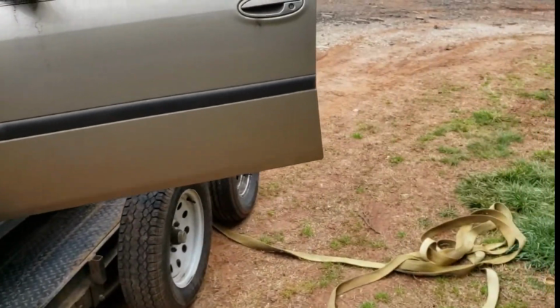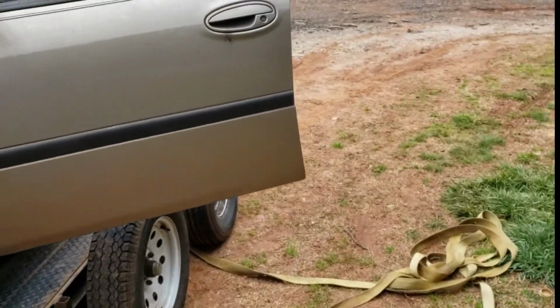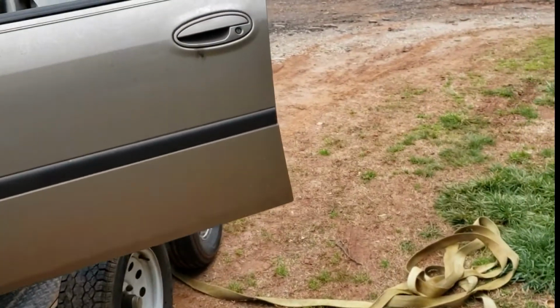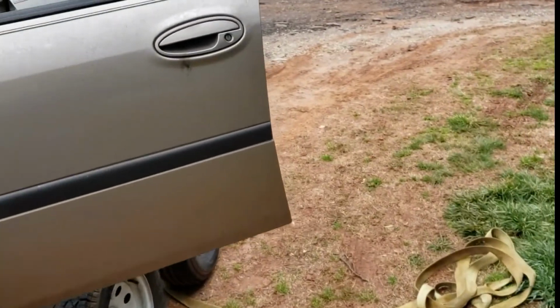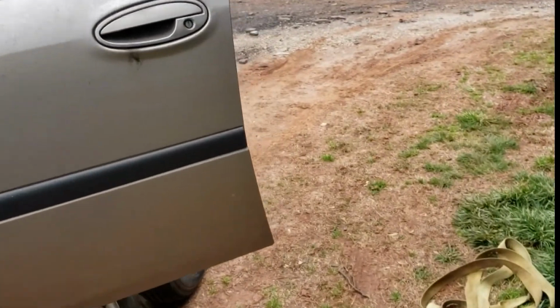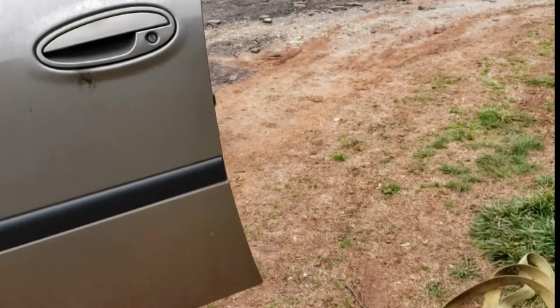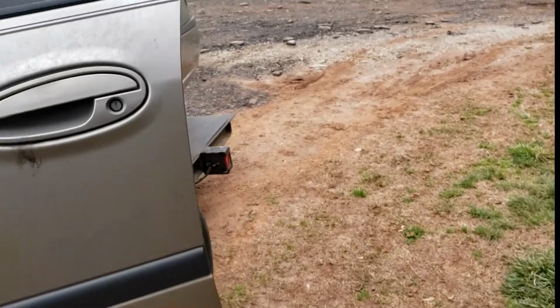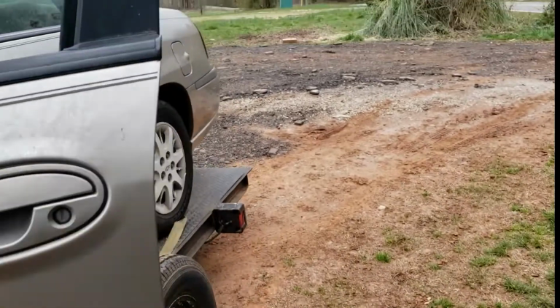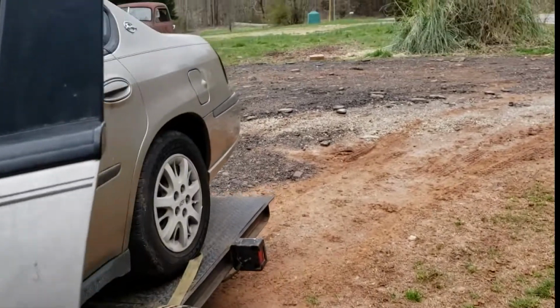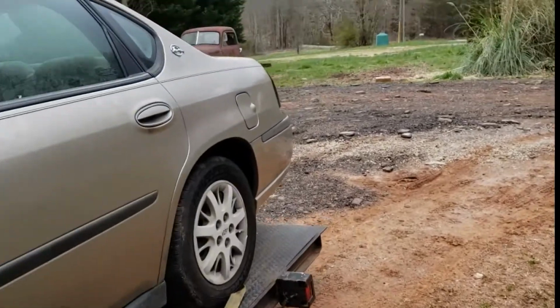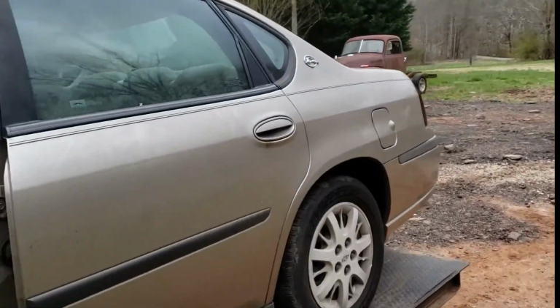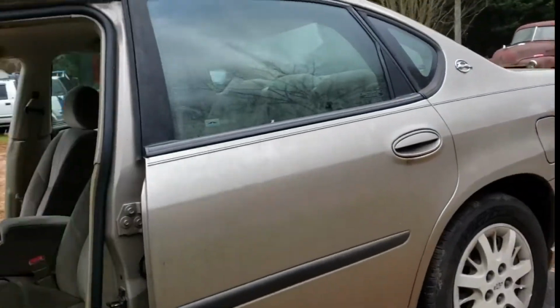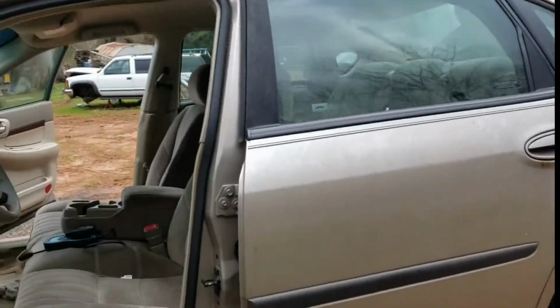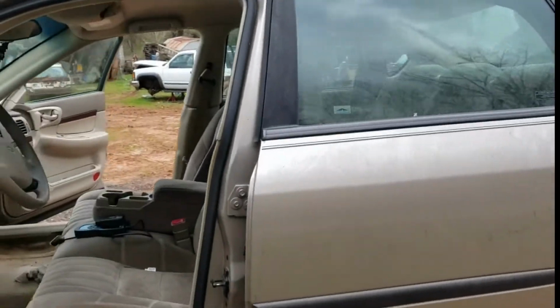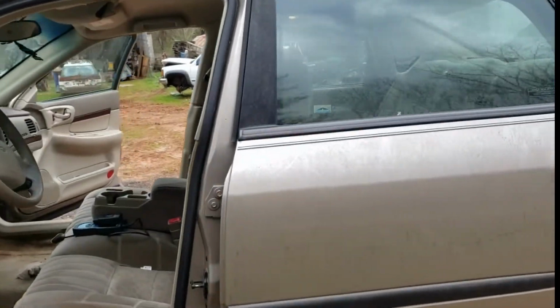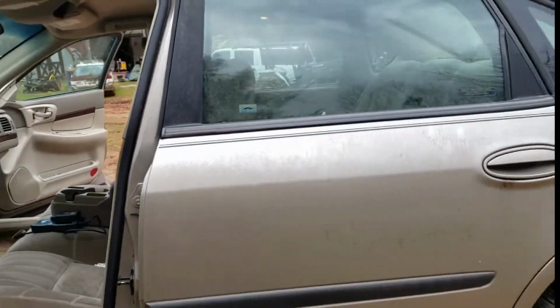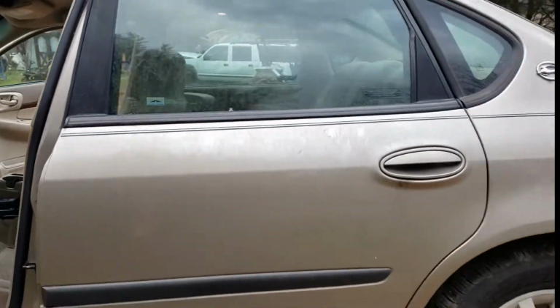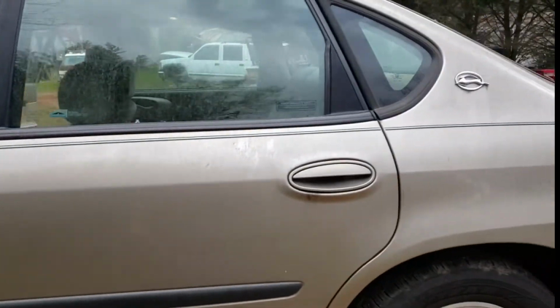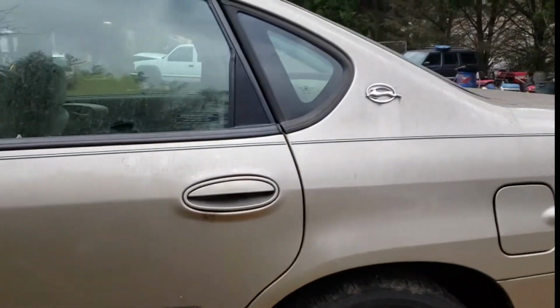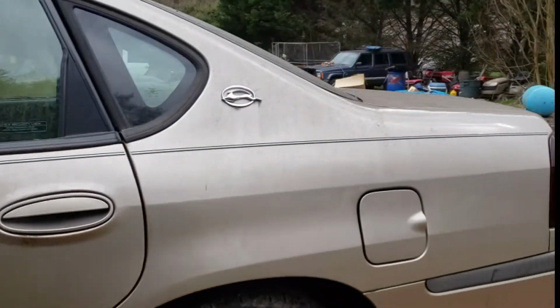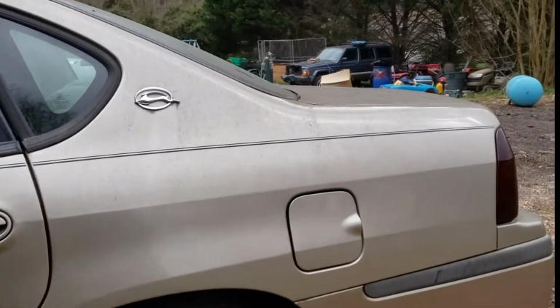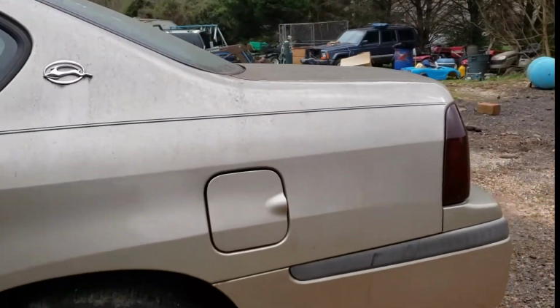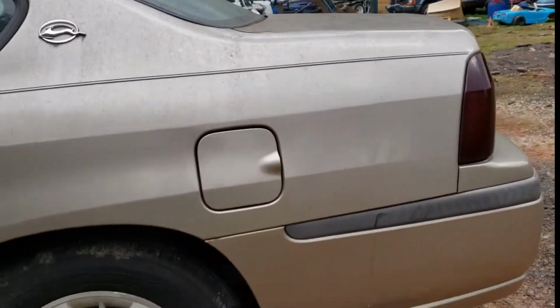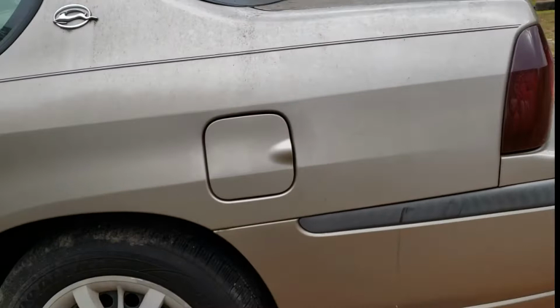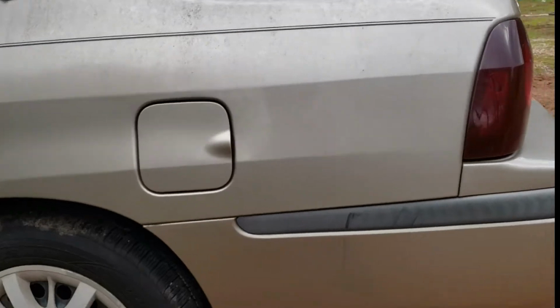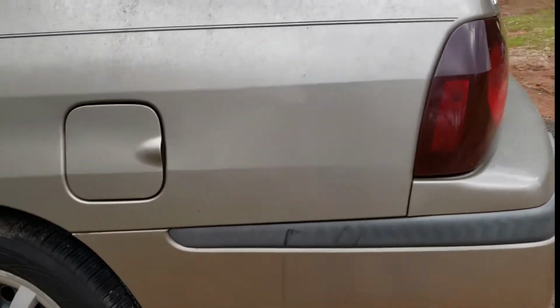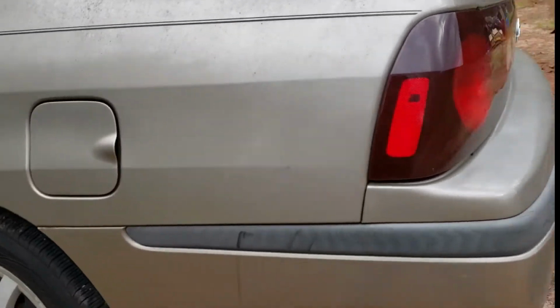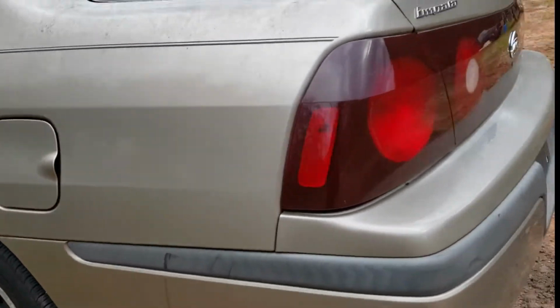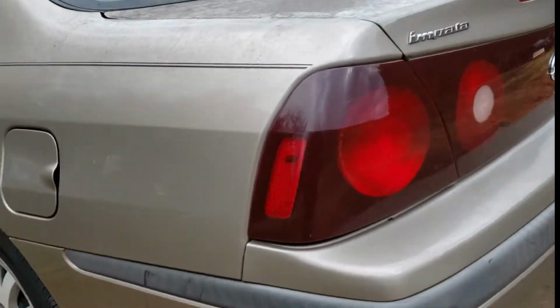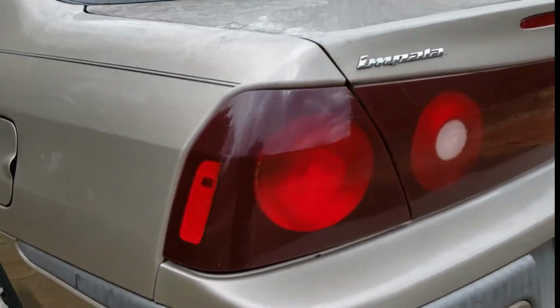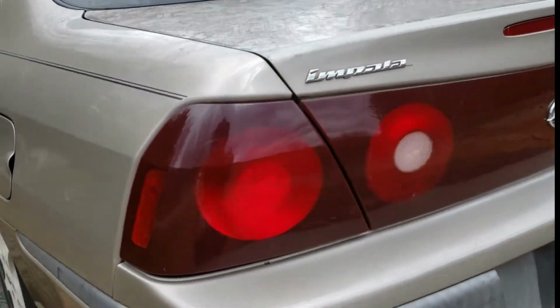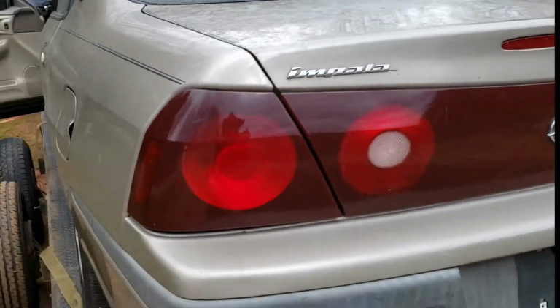It's going to have to be towed unless you live within three minutes of my house, and you probably don't. So you'll need to get it towed, or for the right price, I can tow it.